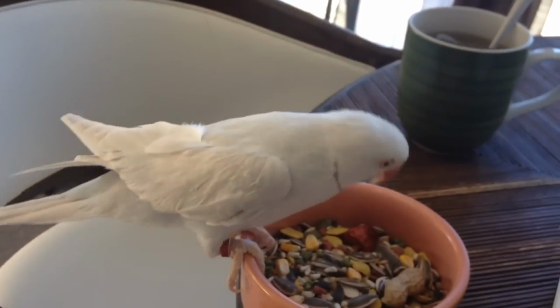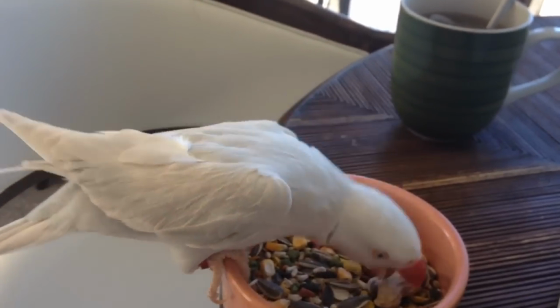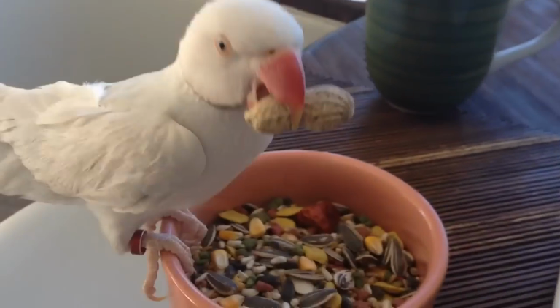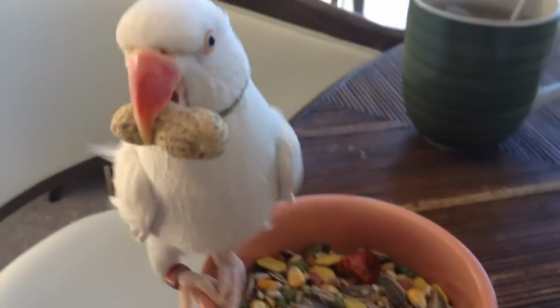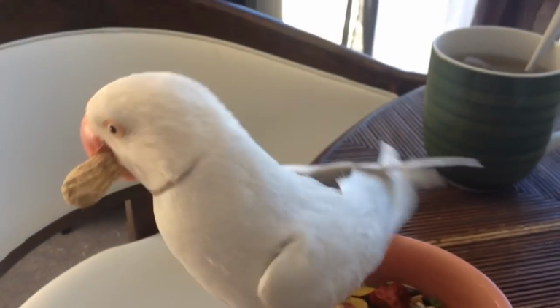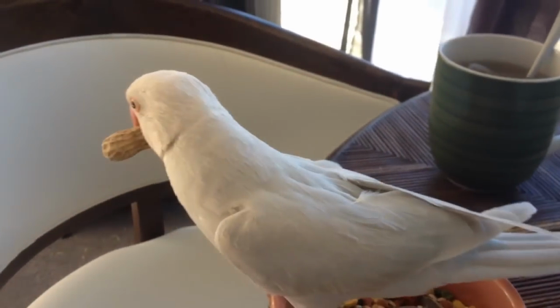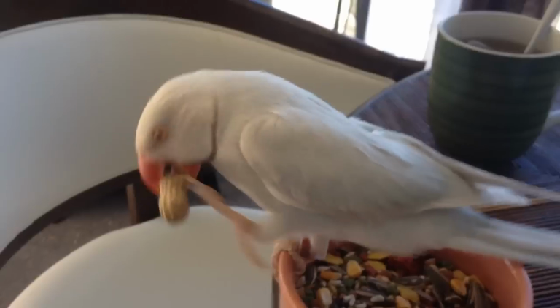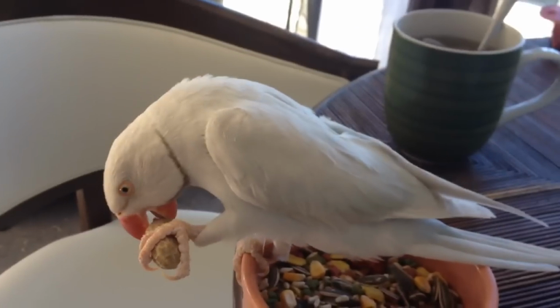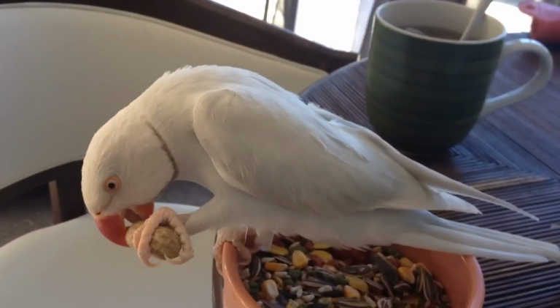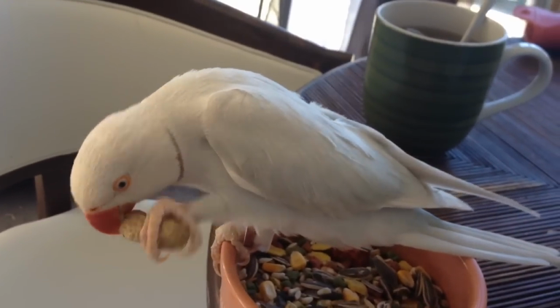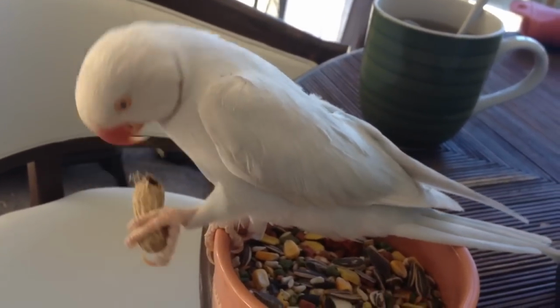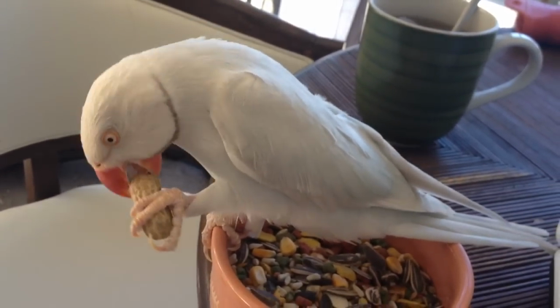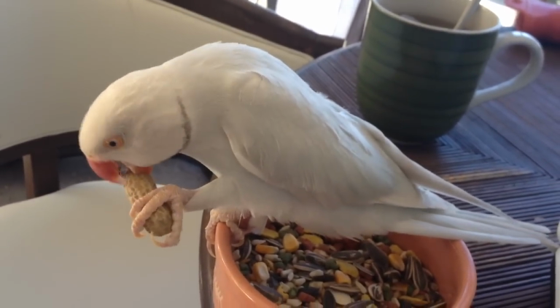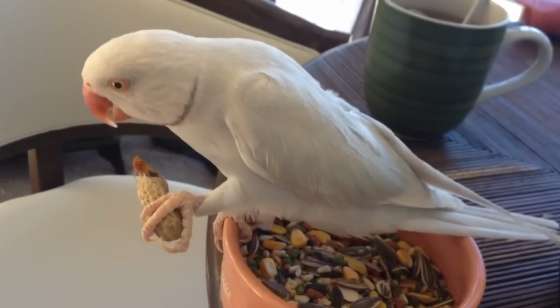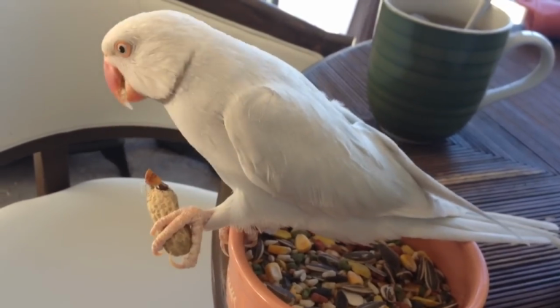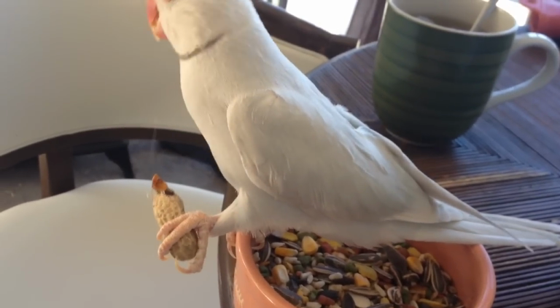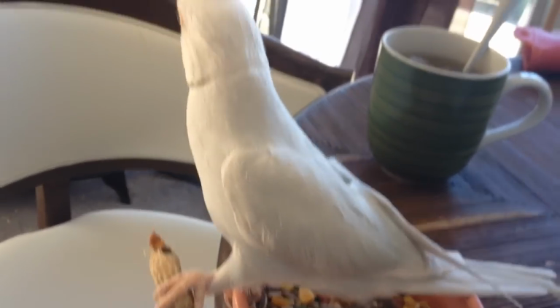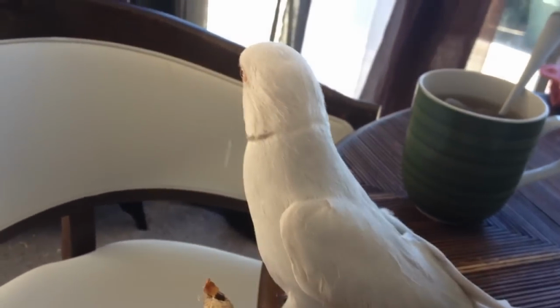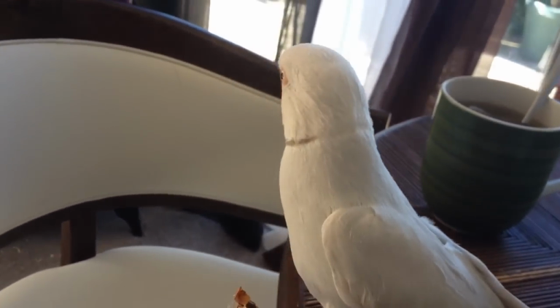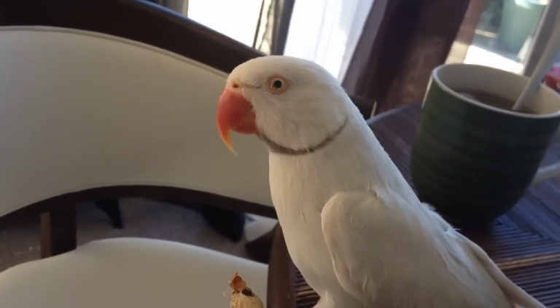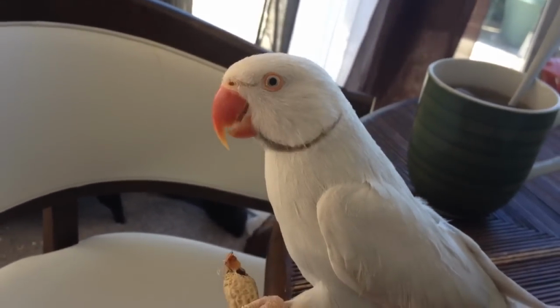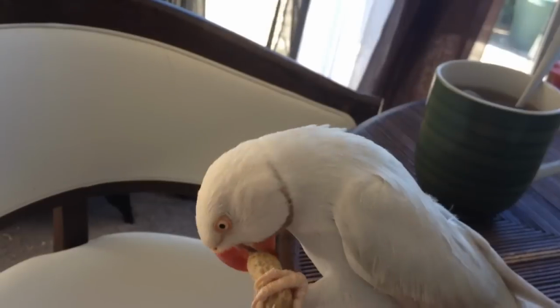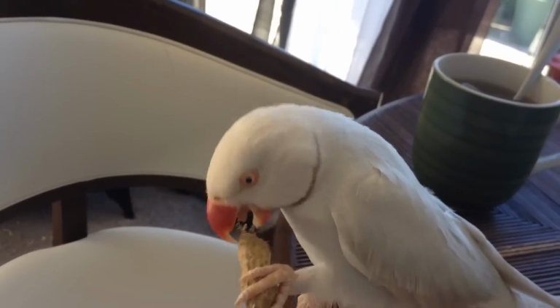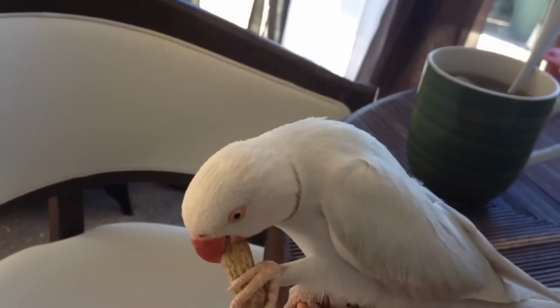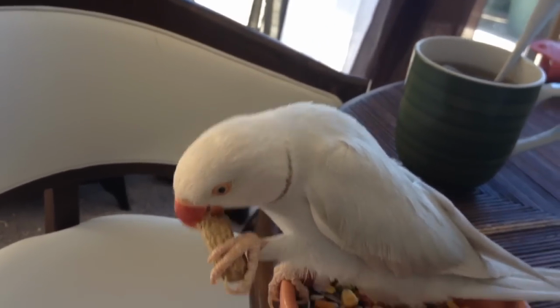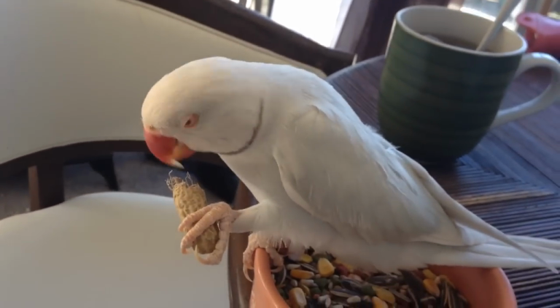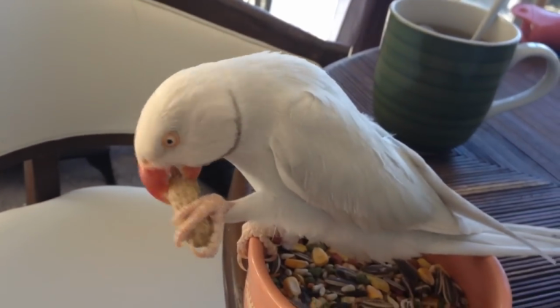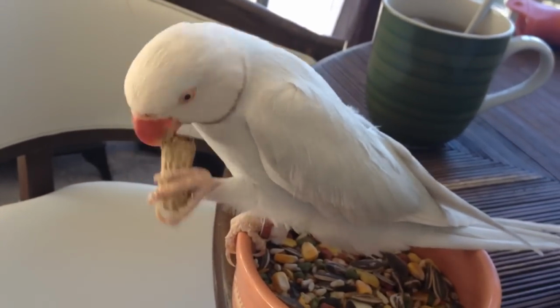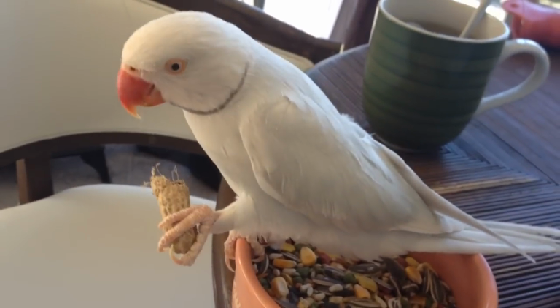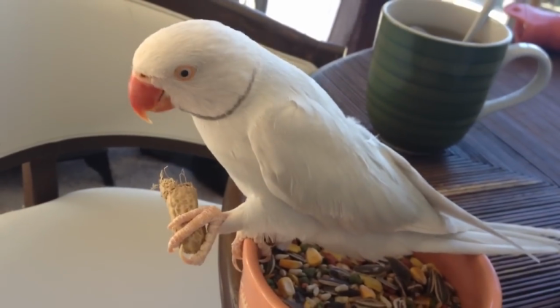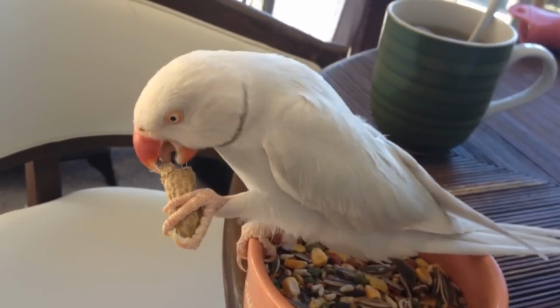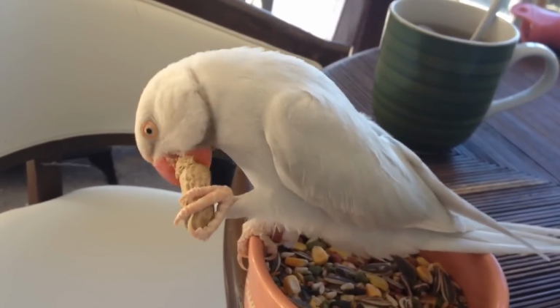His head's pure white, which is kind of hard to tell in this video. His body's a powder blue and he's making a mess. And he's got like this beige colored ring neck. He talks a little bit. He's hand fed, hand tame, hand raised.